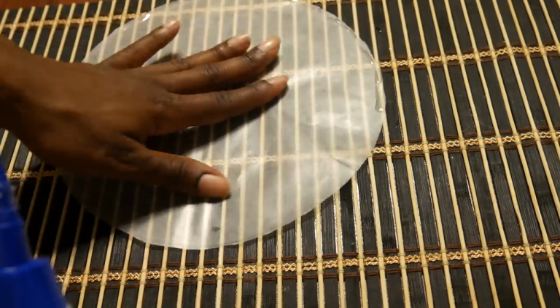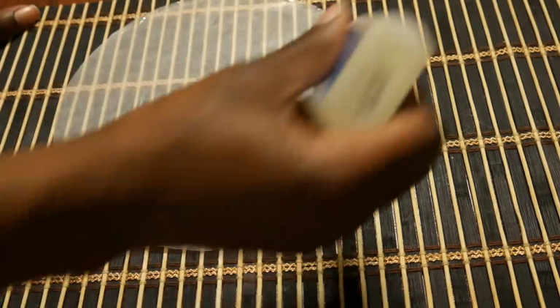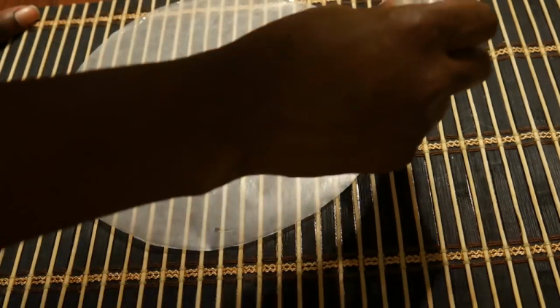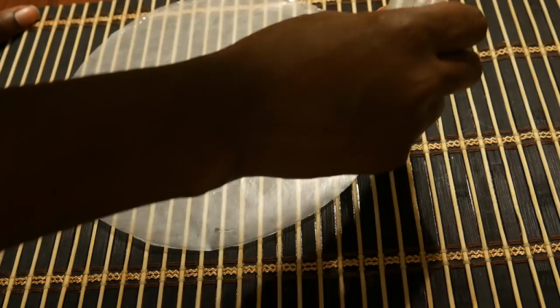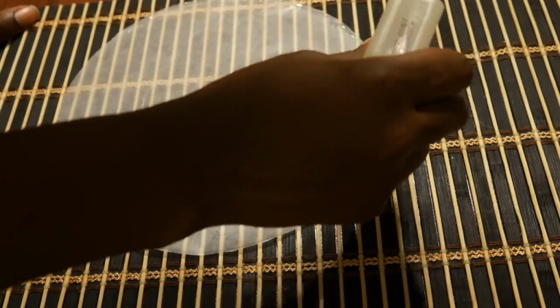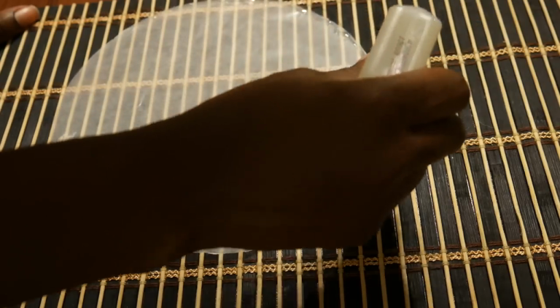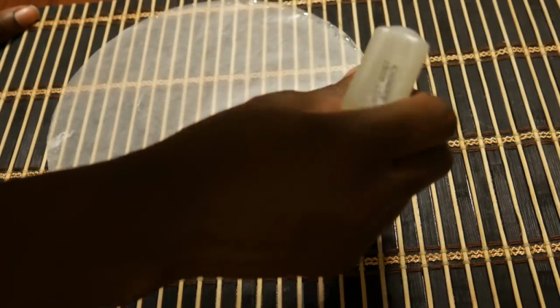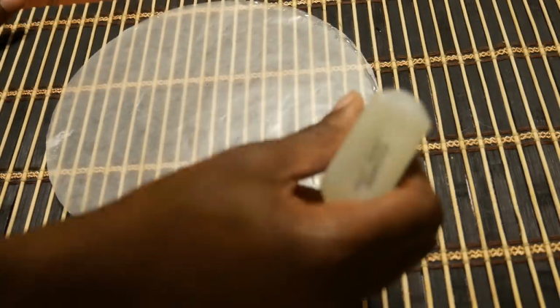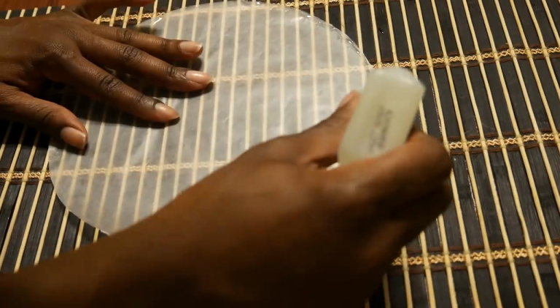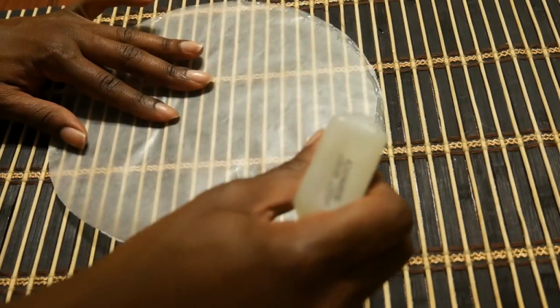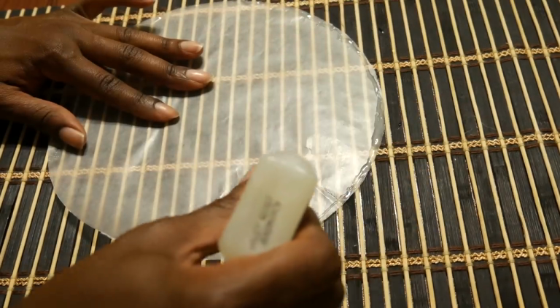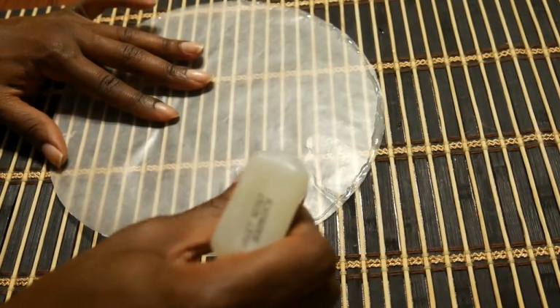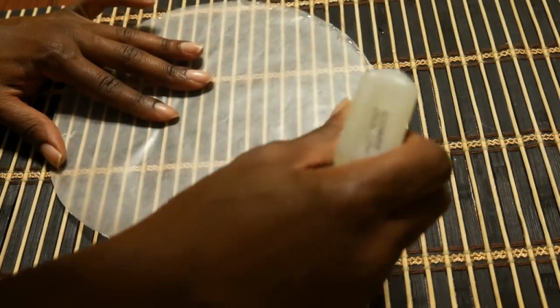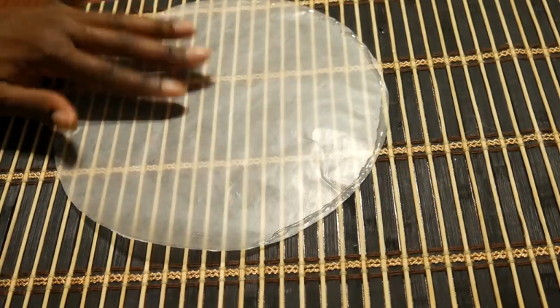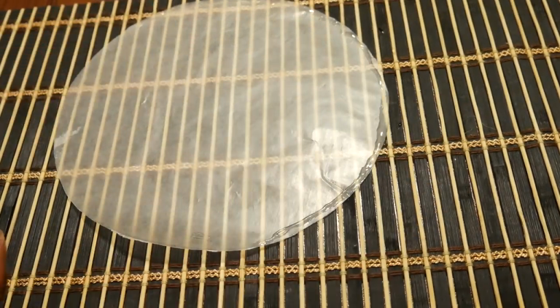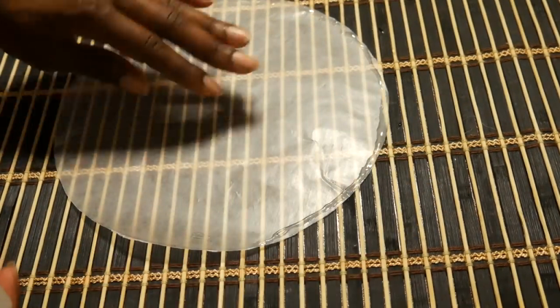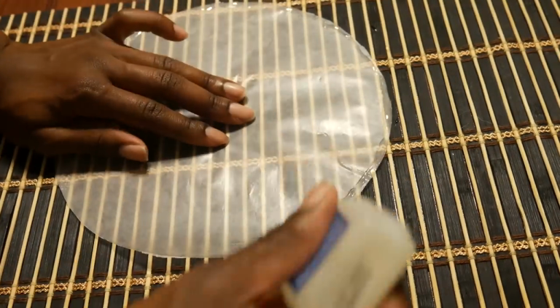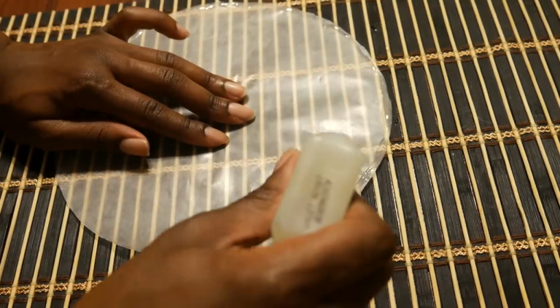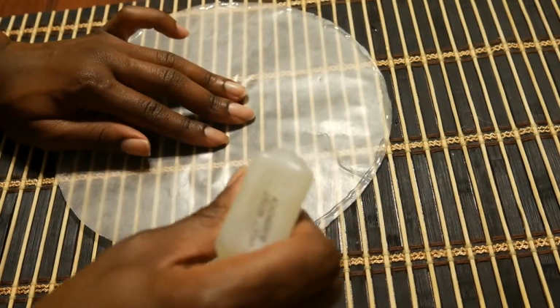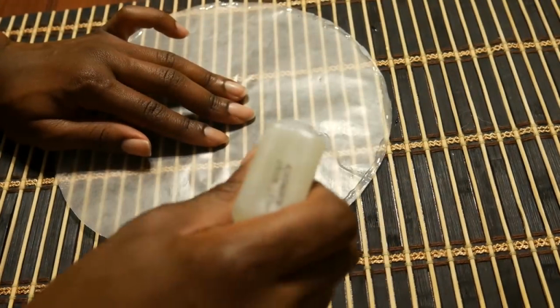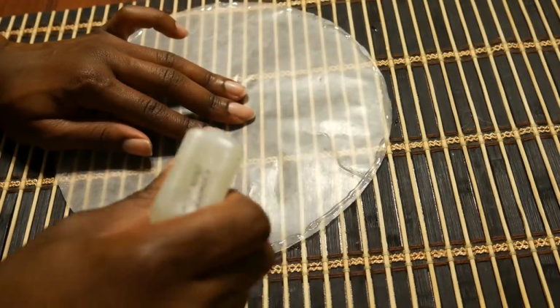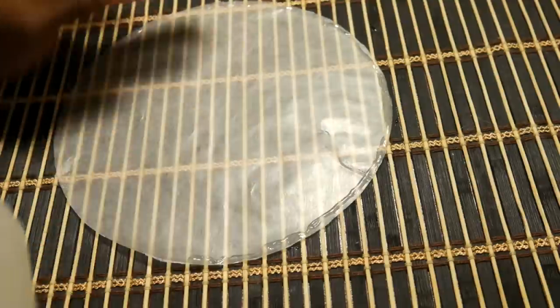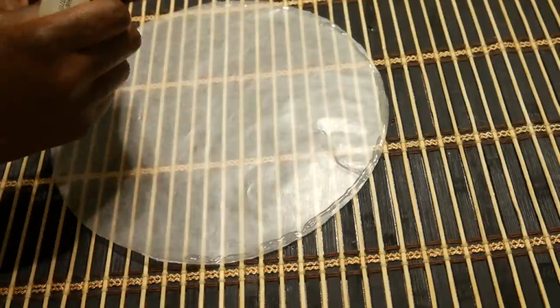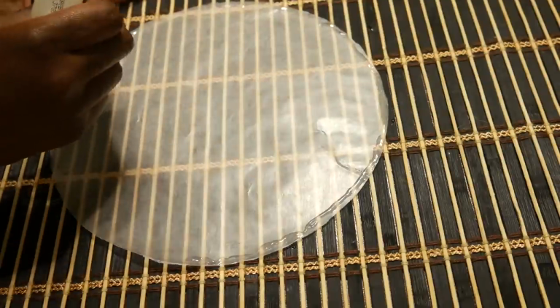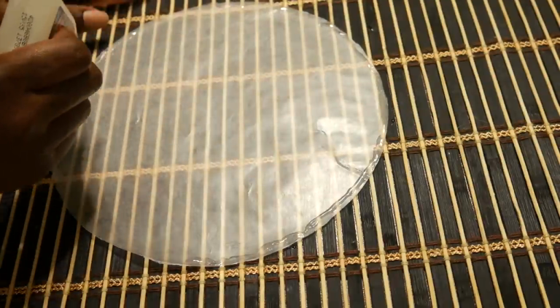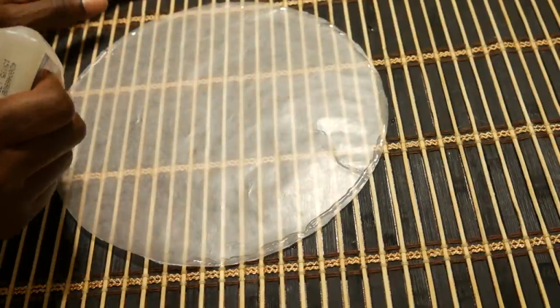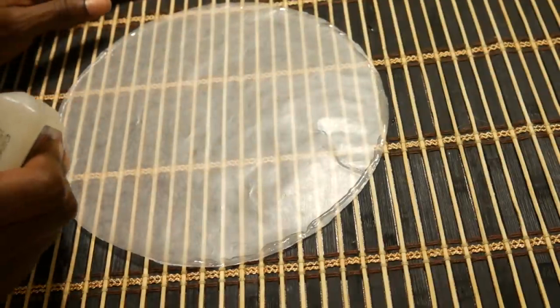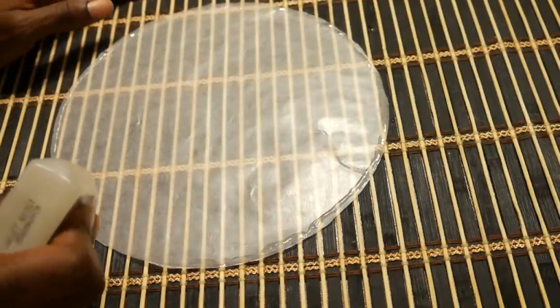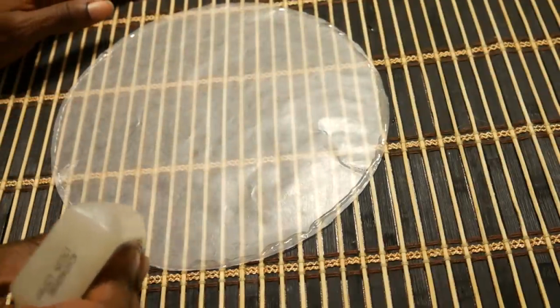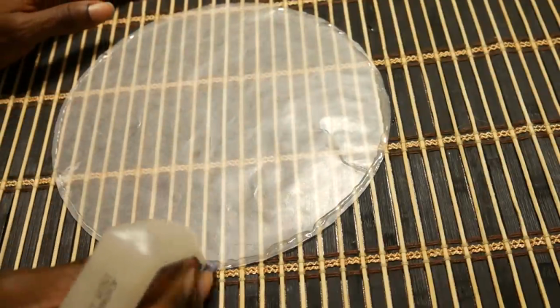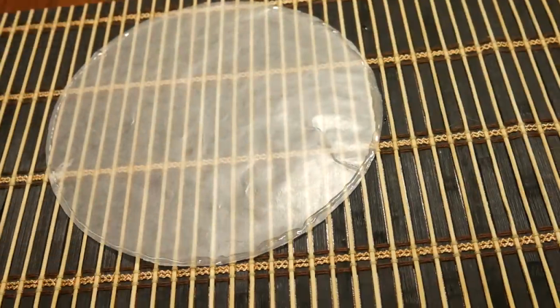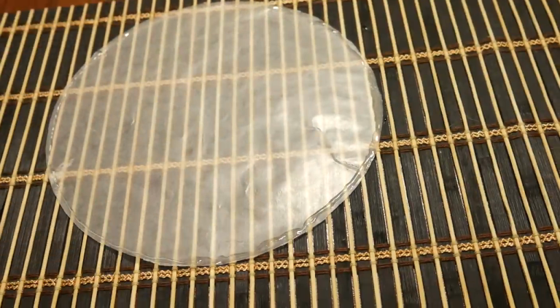Here I'm just finishing up tracing the perimeter of the wax paper with glue. You want to make sure you get a good coat on so you can stick it on the edge of the clamp light.